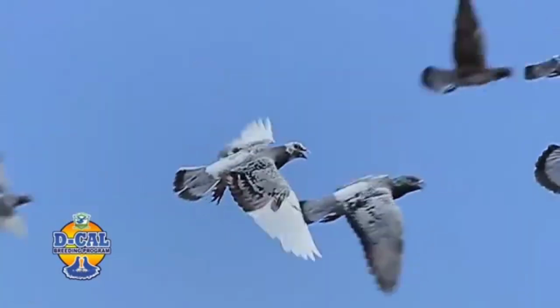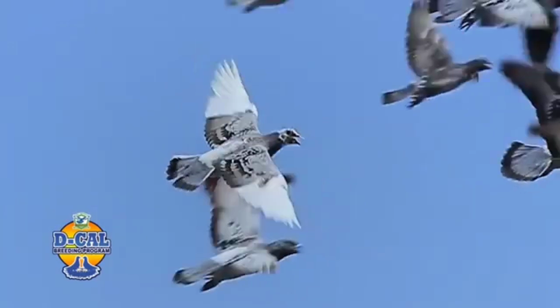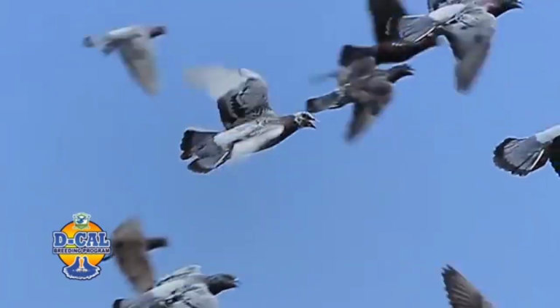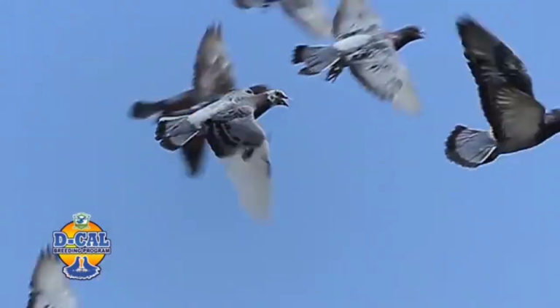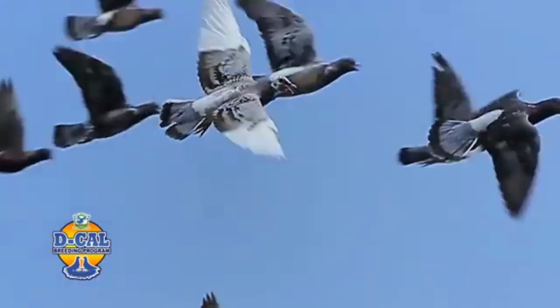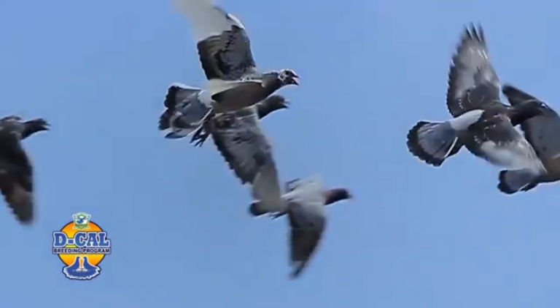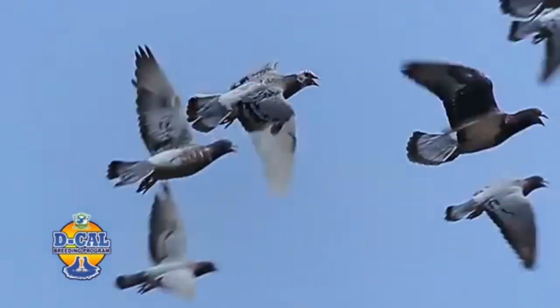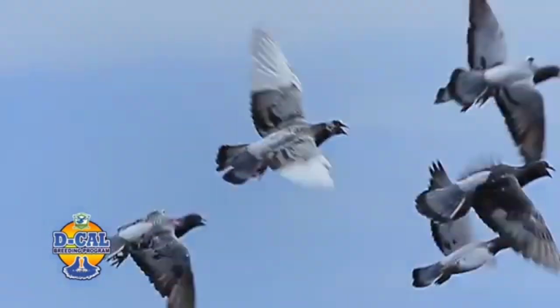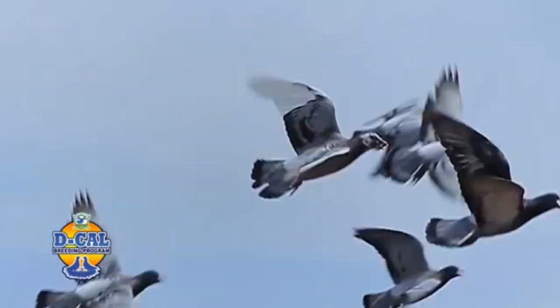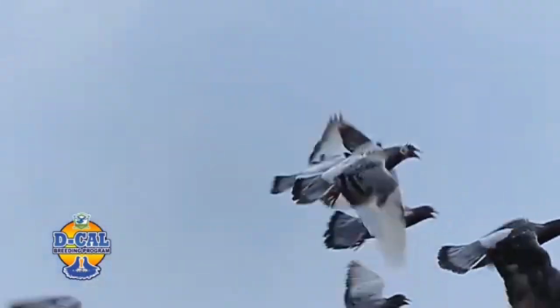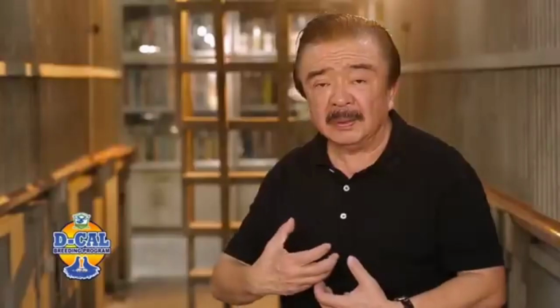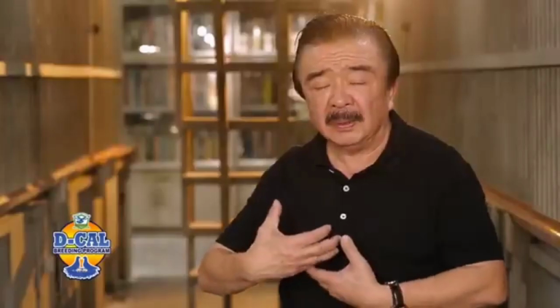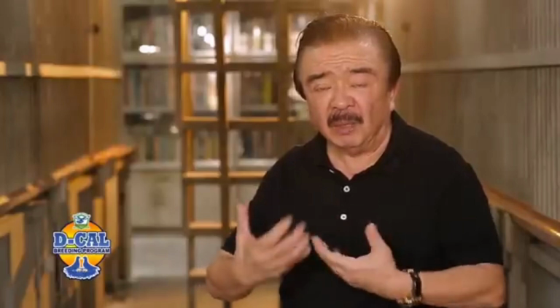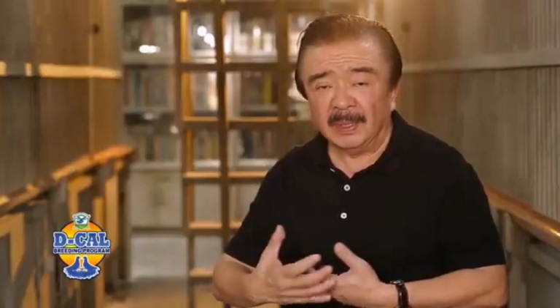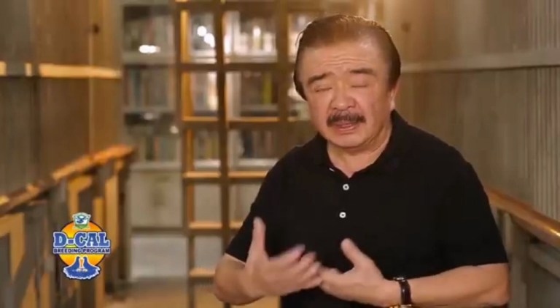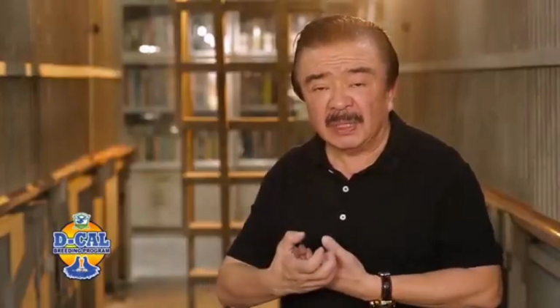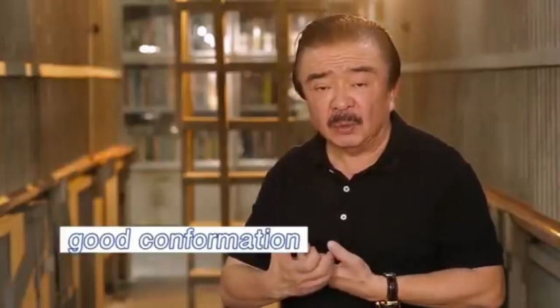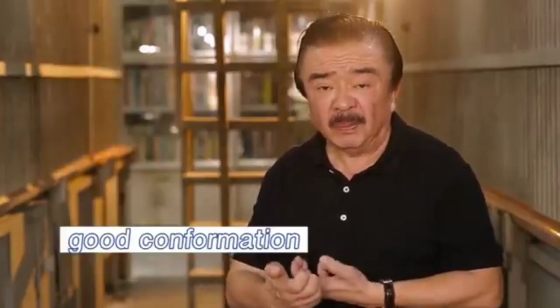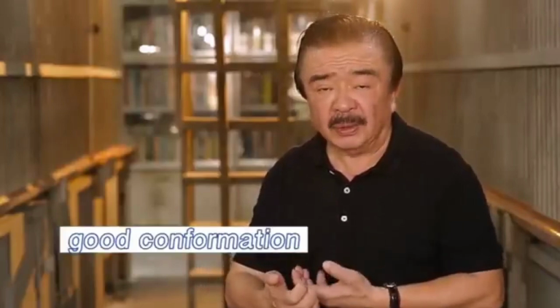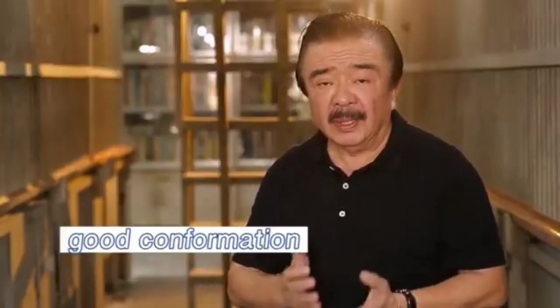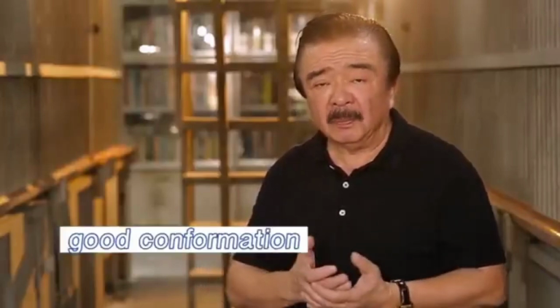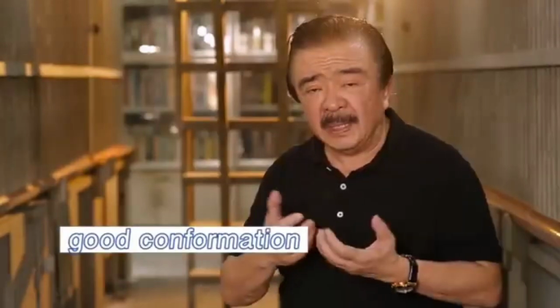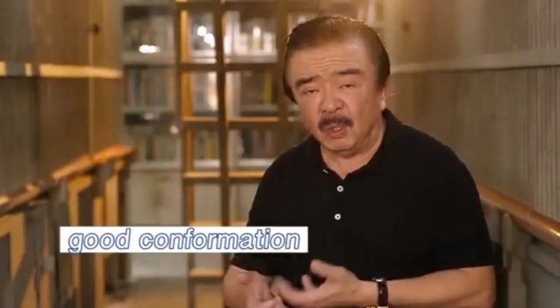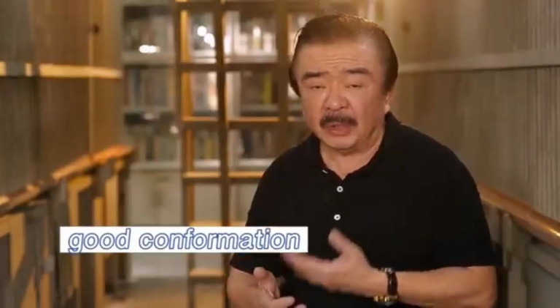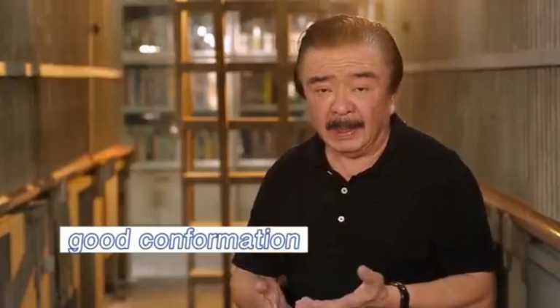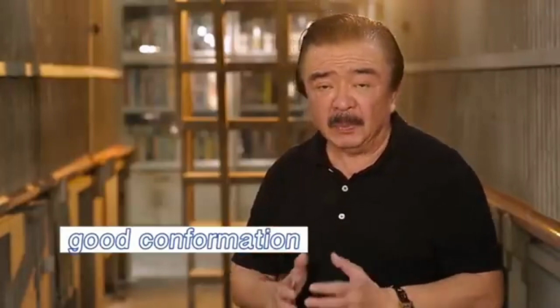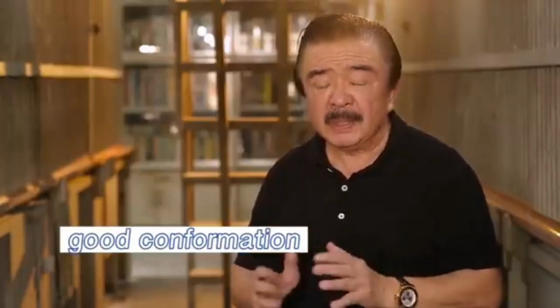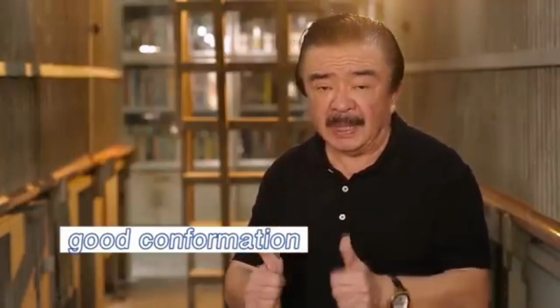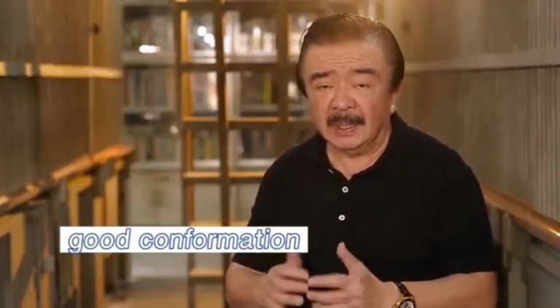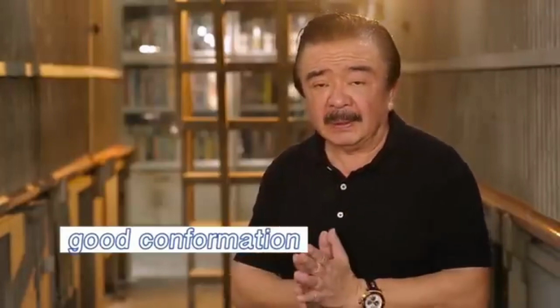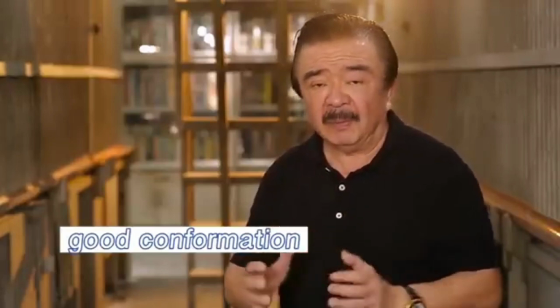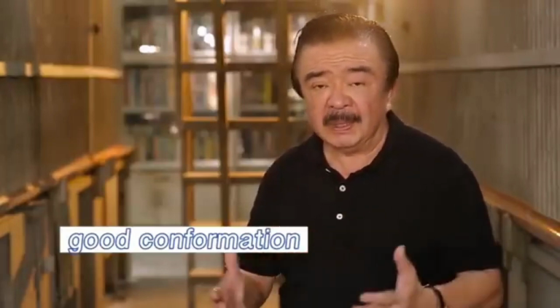So from those birds na sinasalat ninyo palagi ng mga winners, you can develop a skill on selecting good conformation. Now, birds that are small — okay pa. Medium birds are the best, but never big birds.